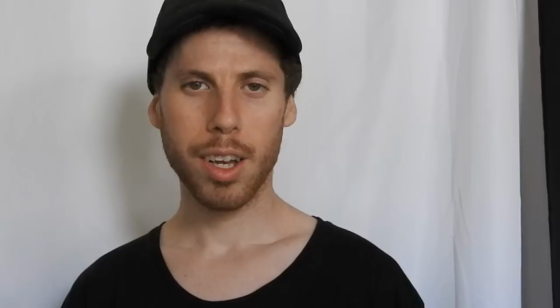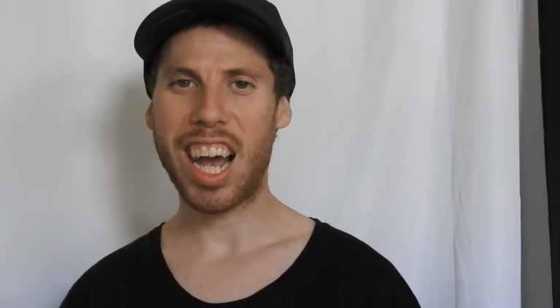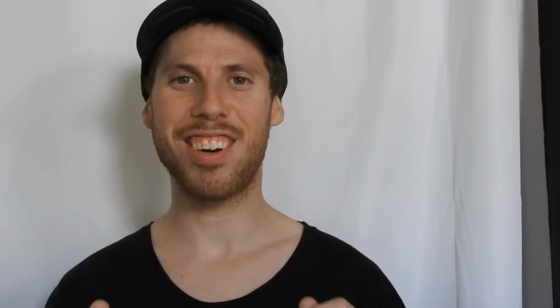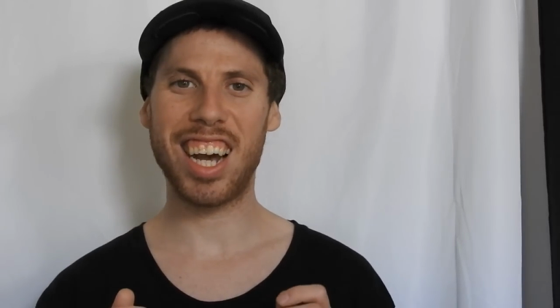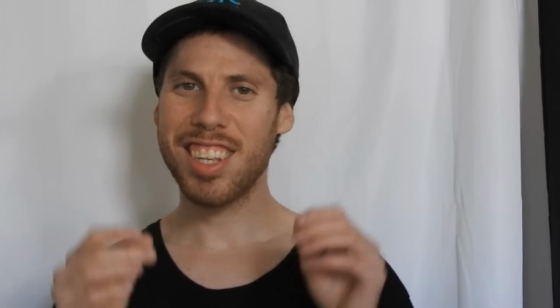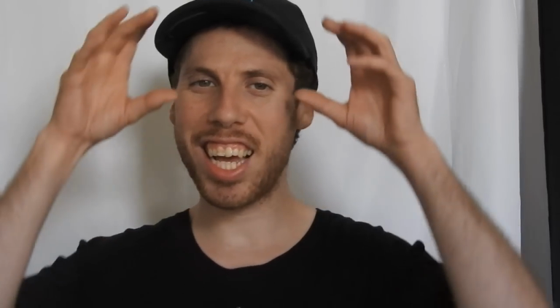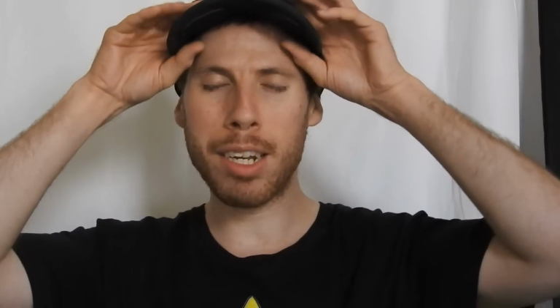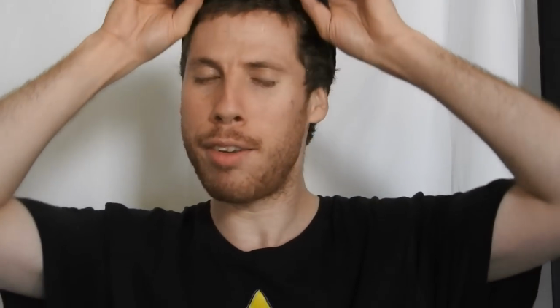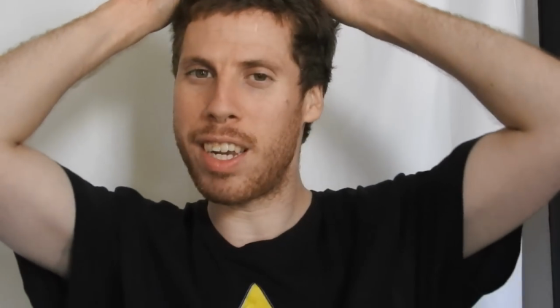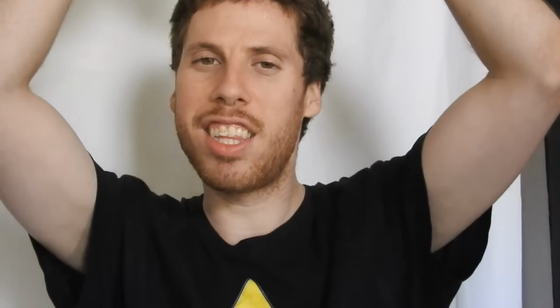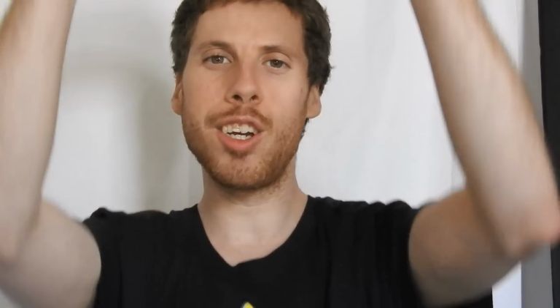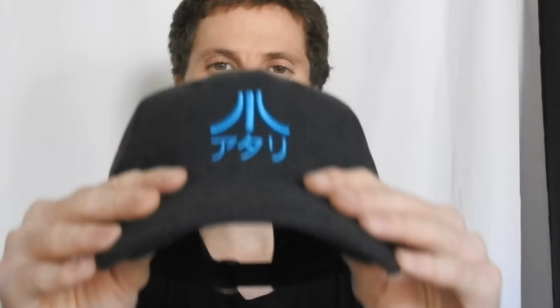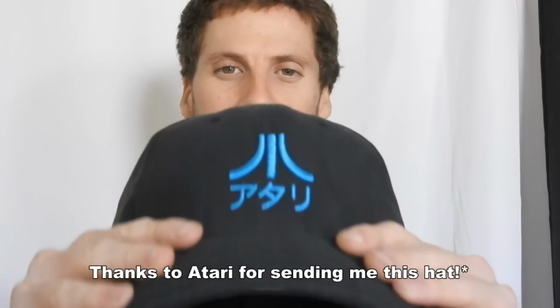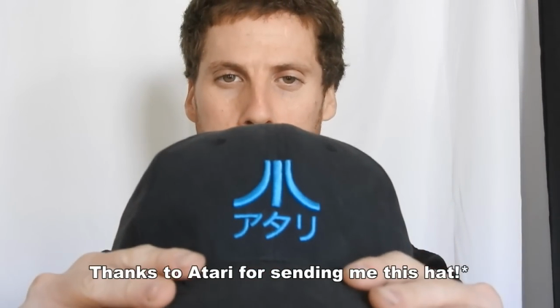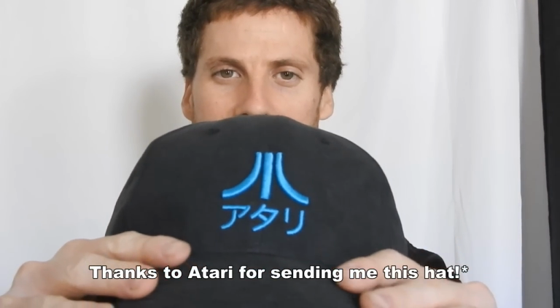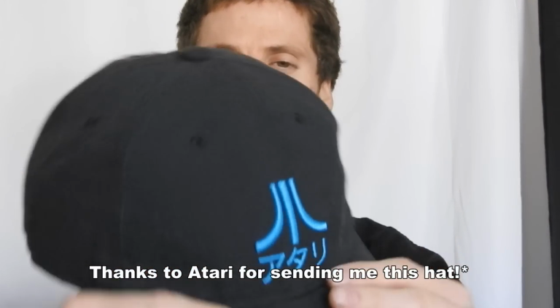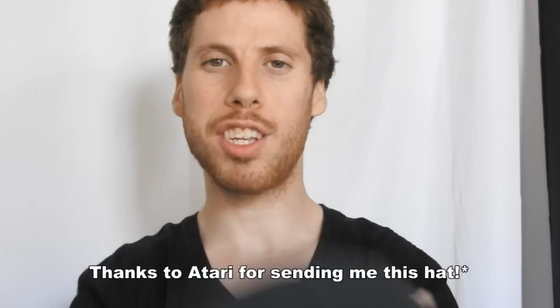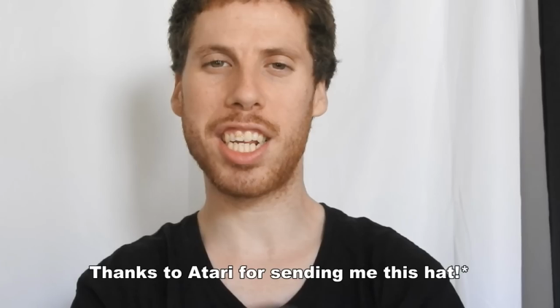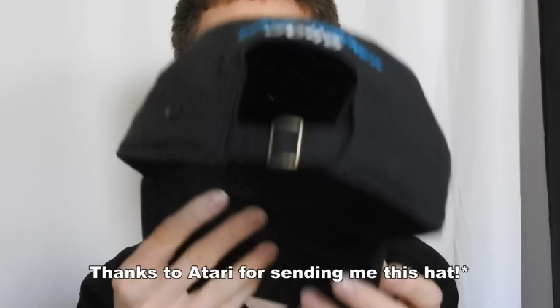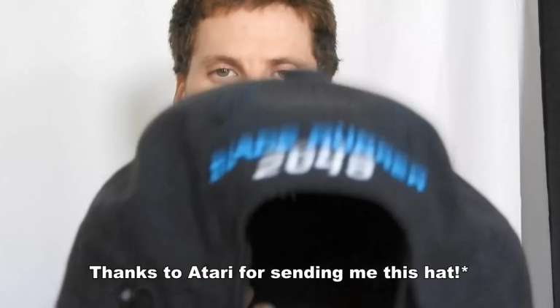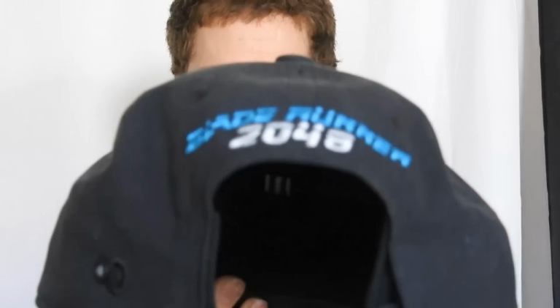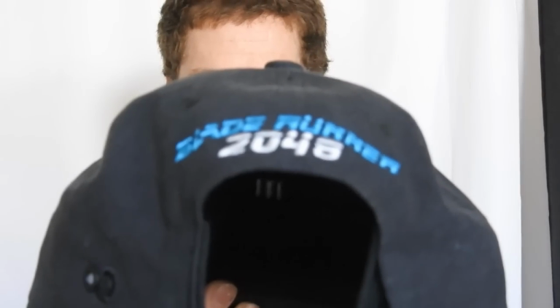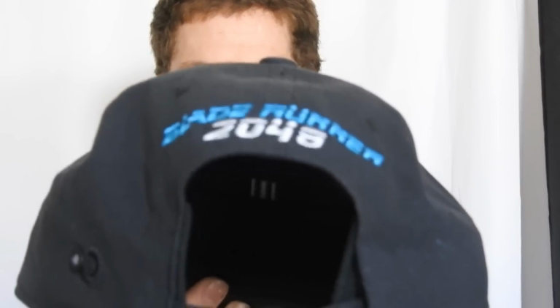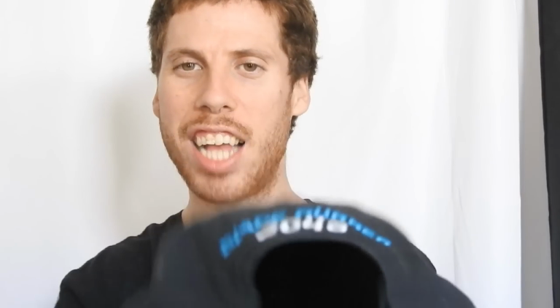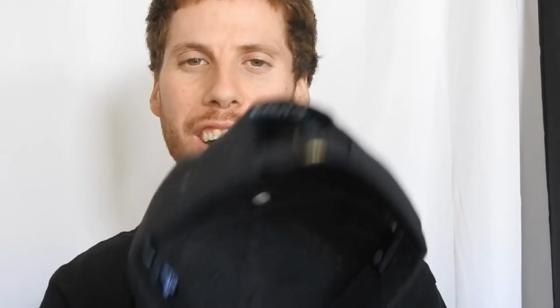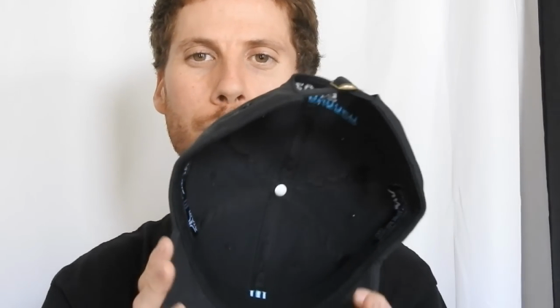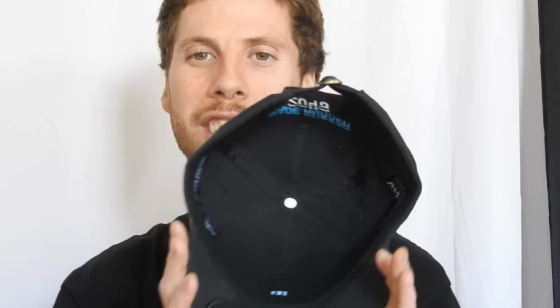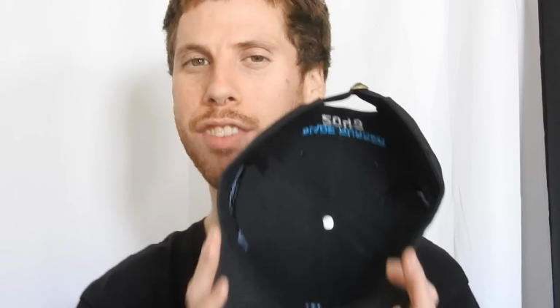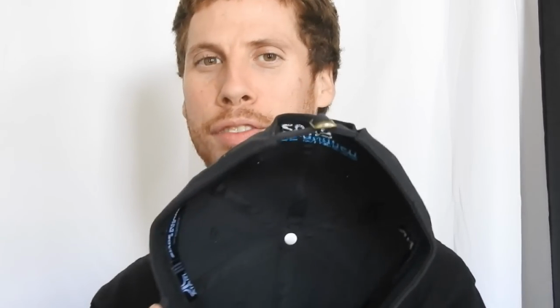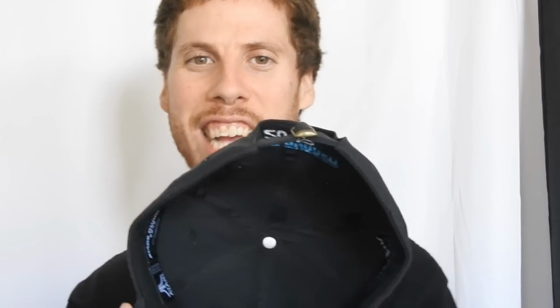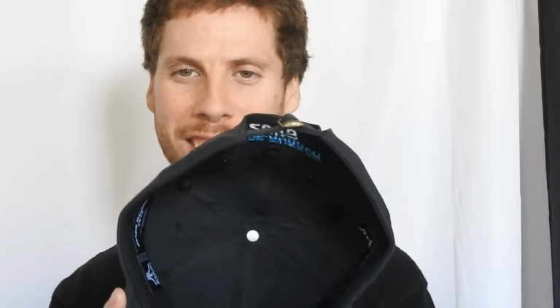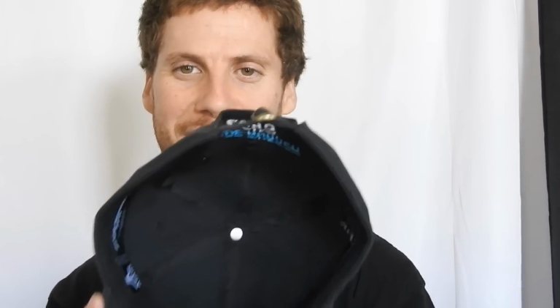How's it going guys? Today I'm going to be reviewing the new Atari Live Speaker hat, which is actually the Blade Runner Edition. And the audio quality is really fantastic on this.